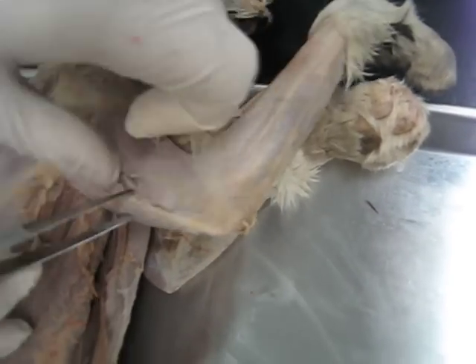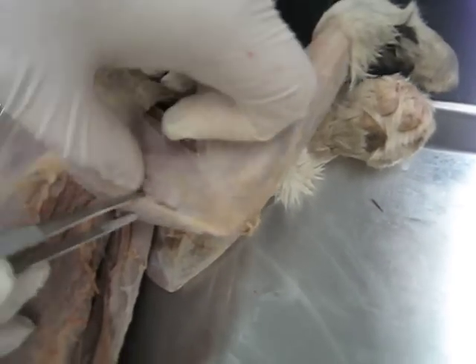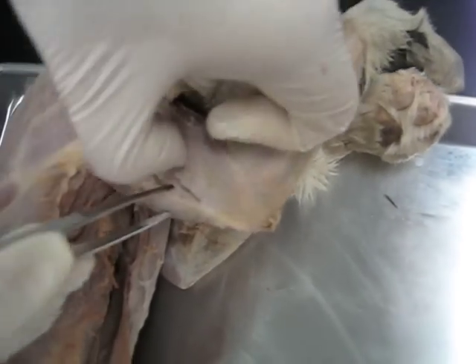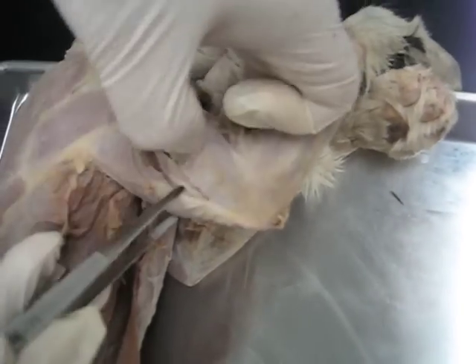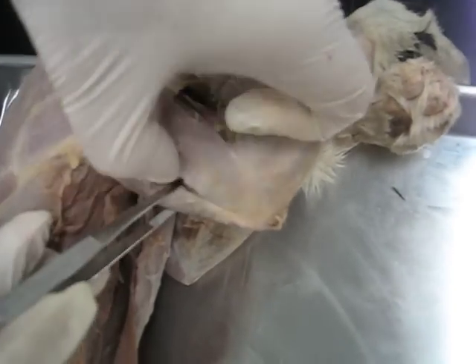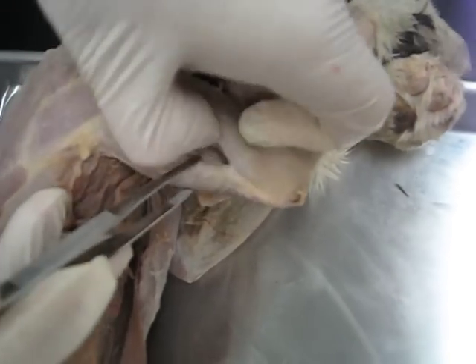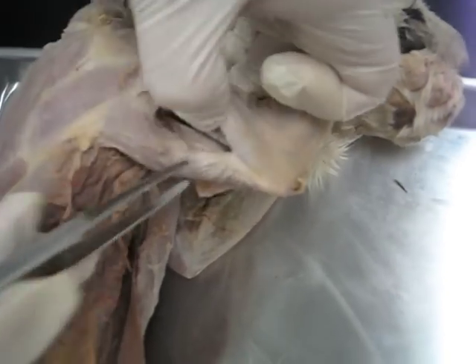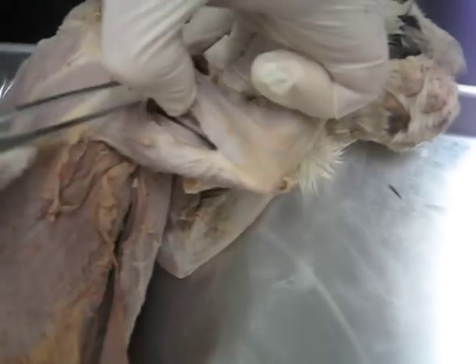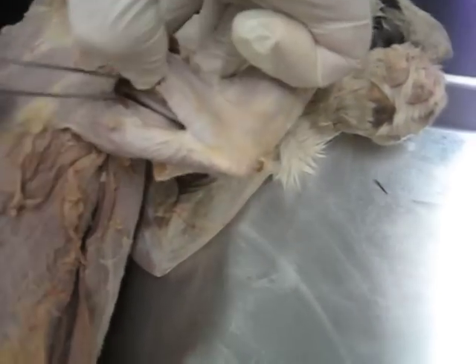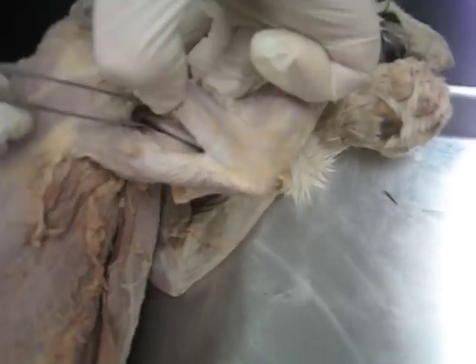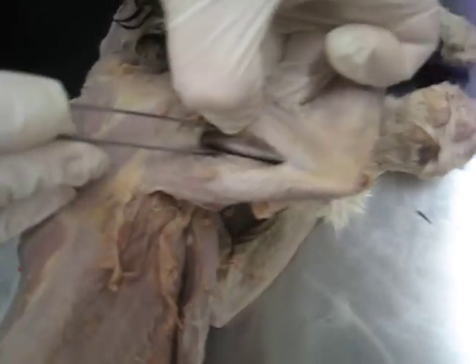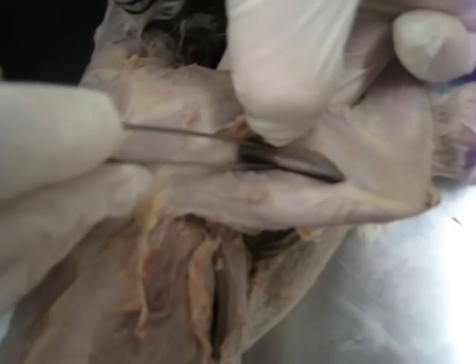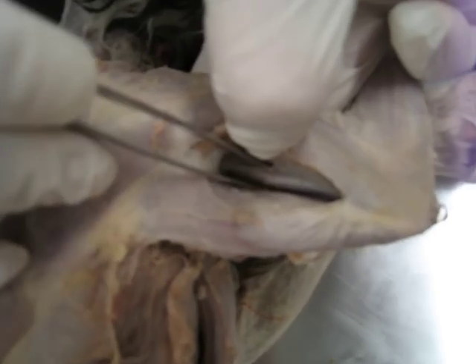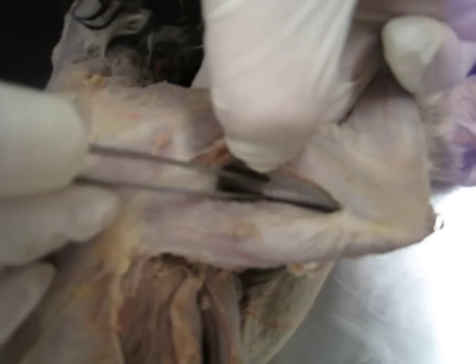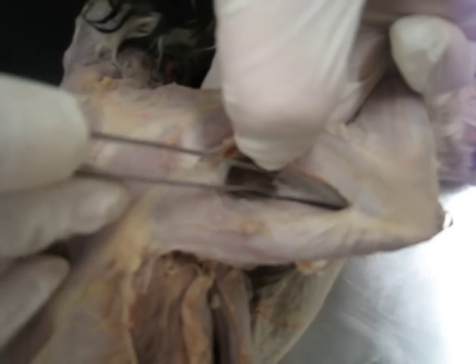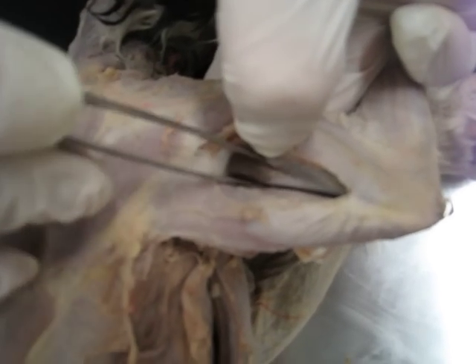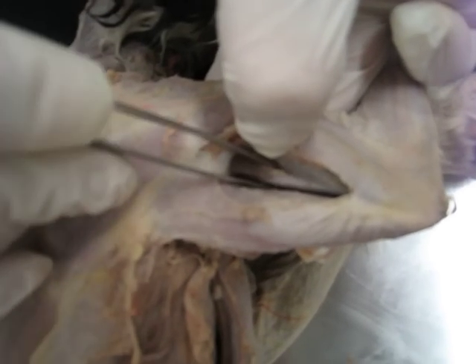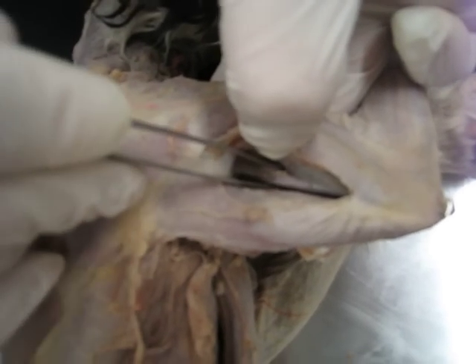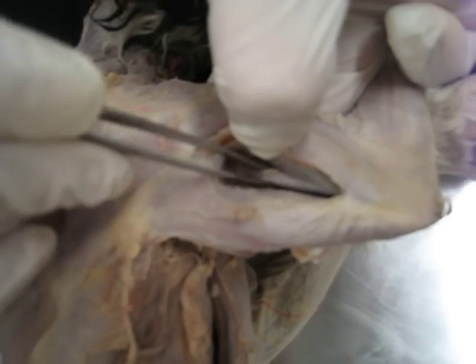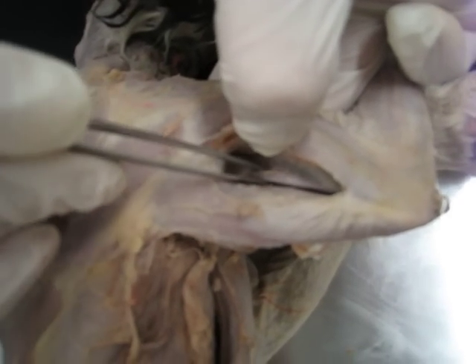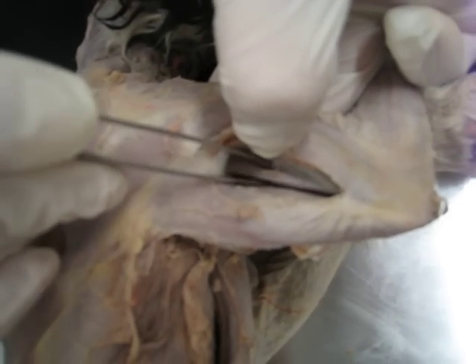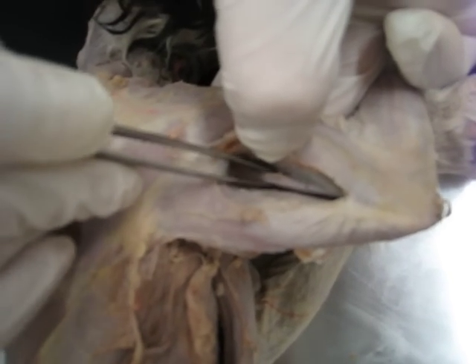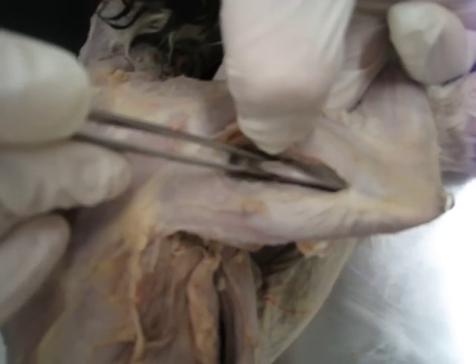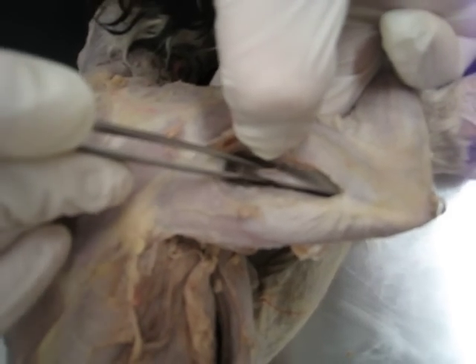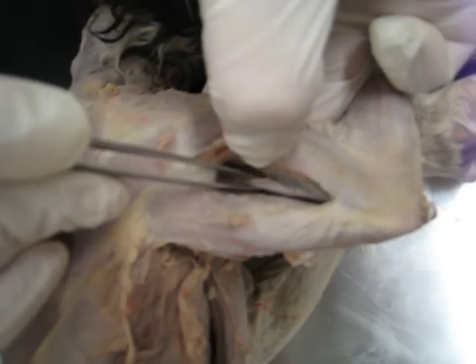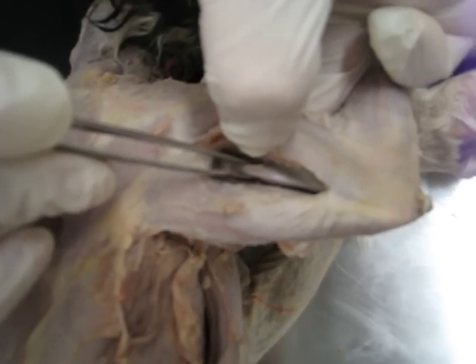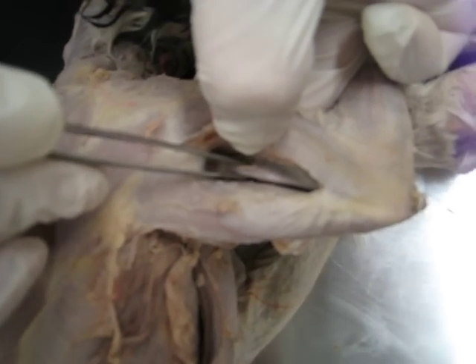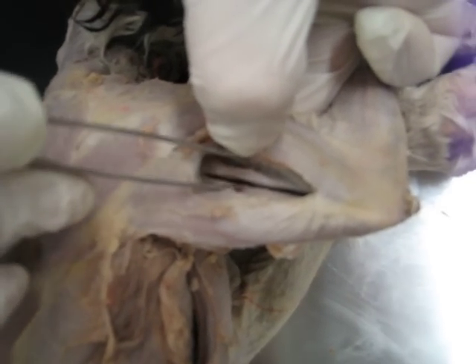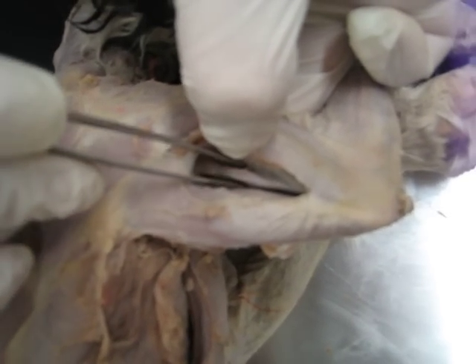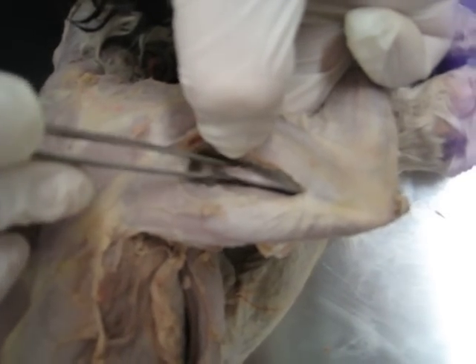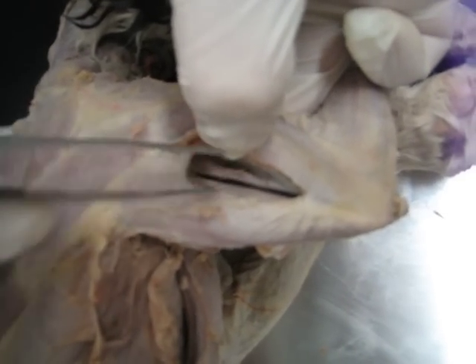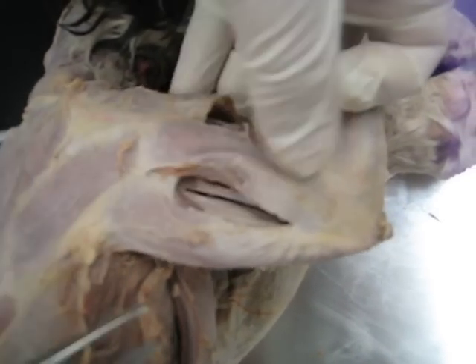In between these, if I go inside, we have this chunk of muscle here. This is the medial head of triceps brachii.